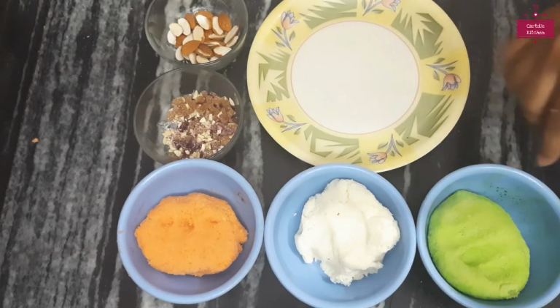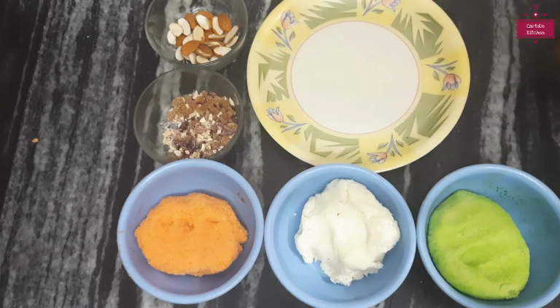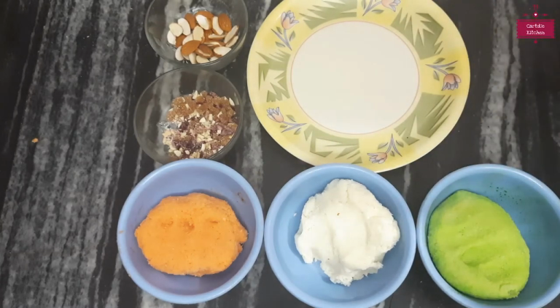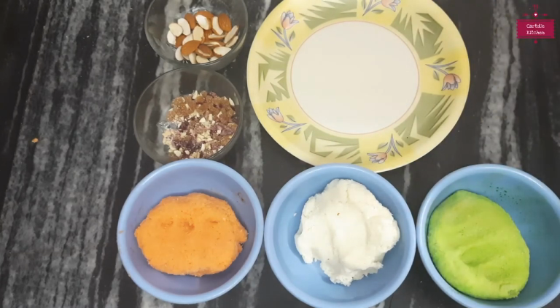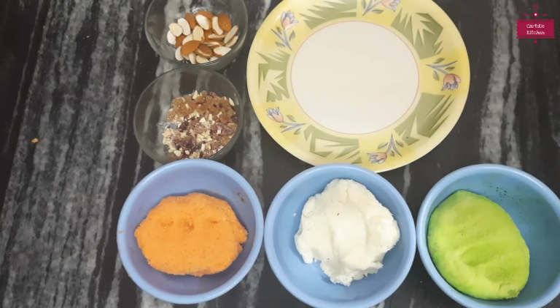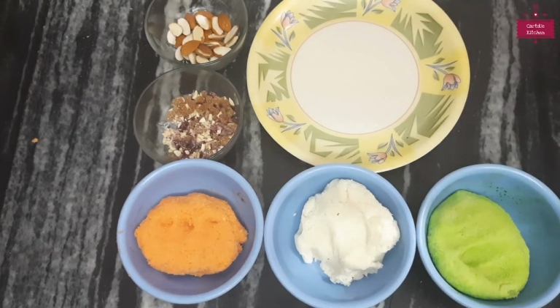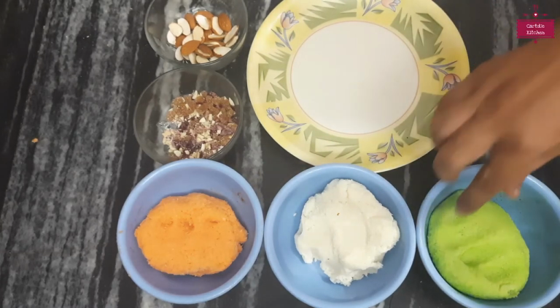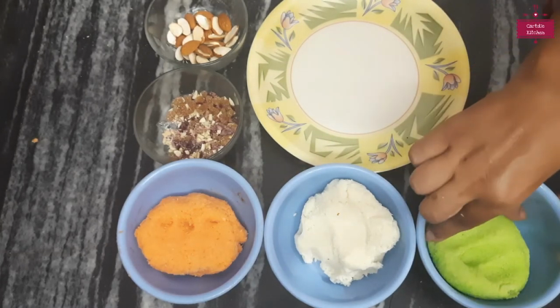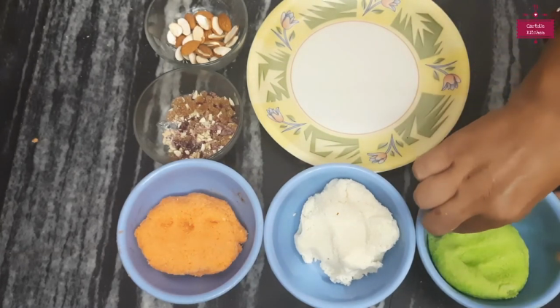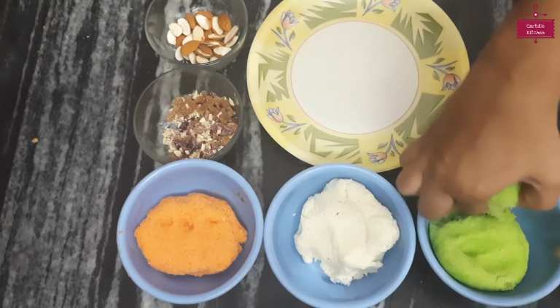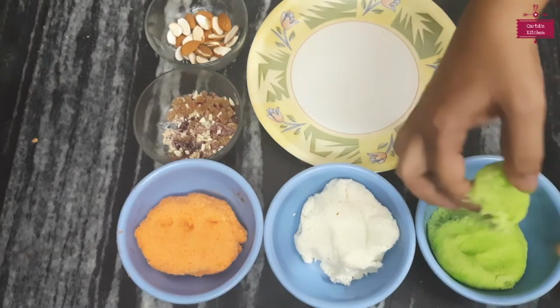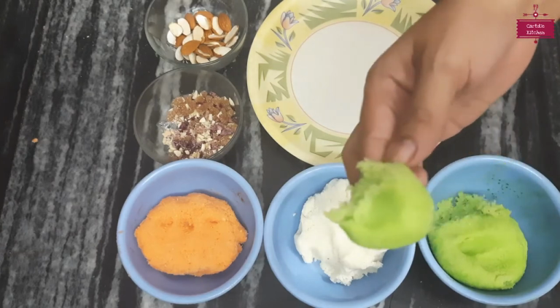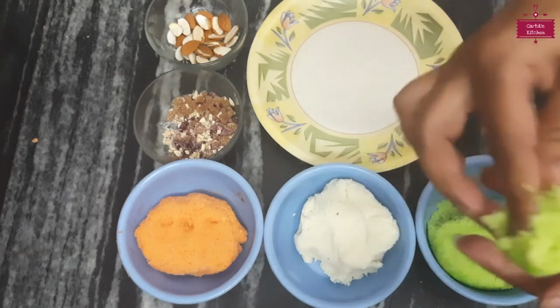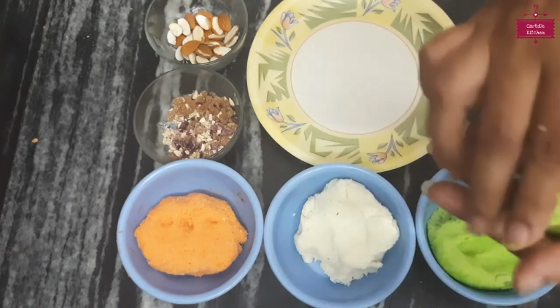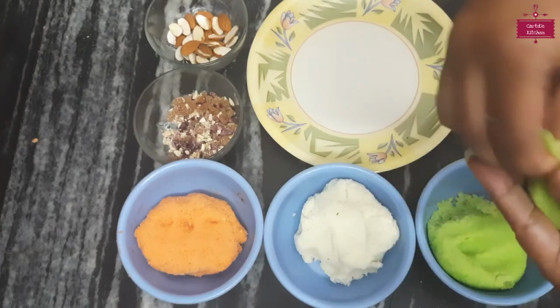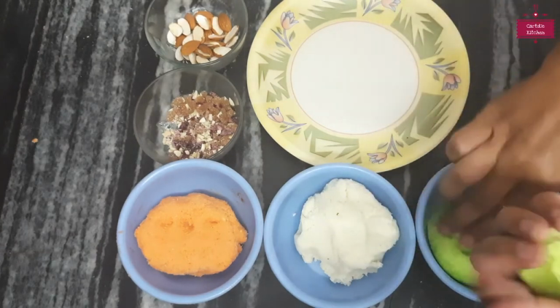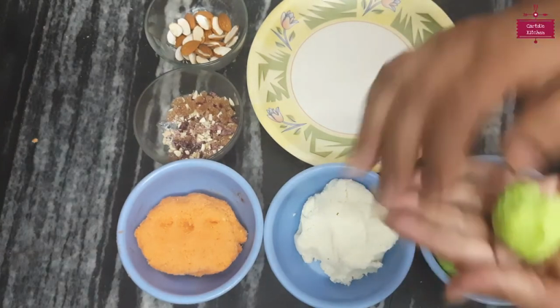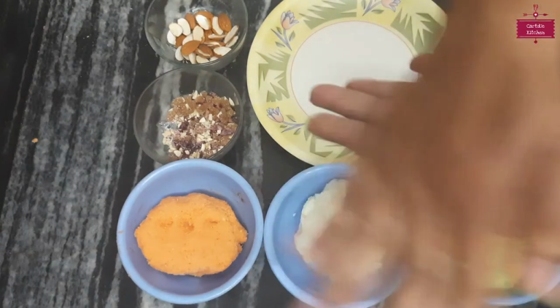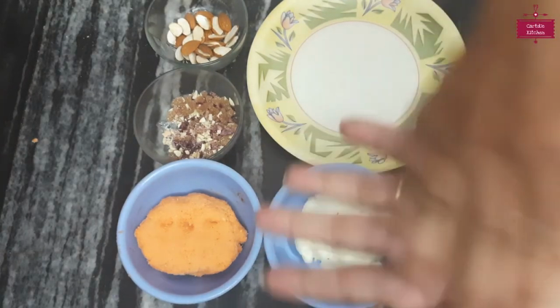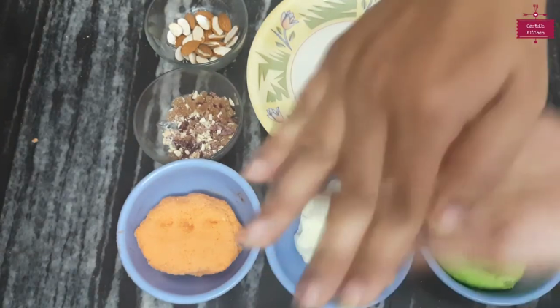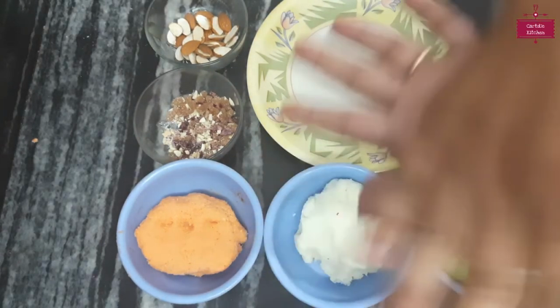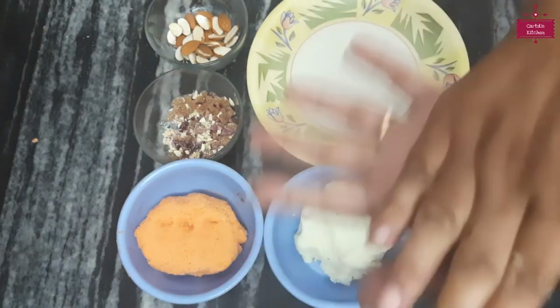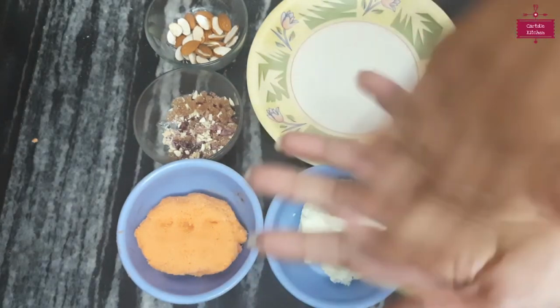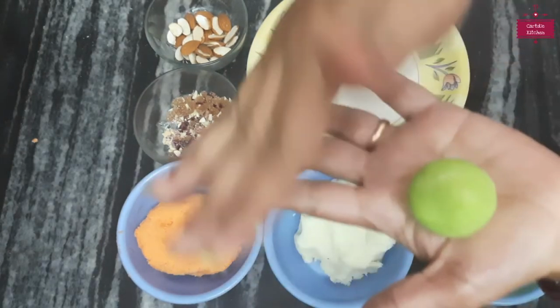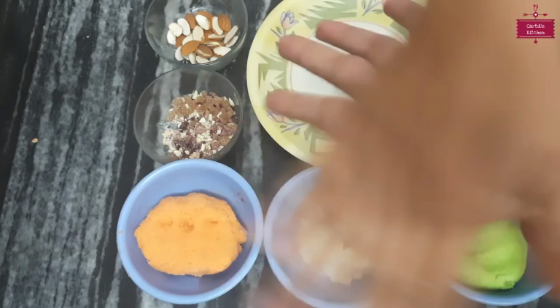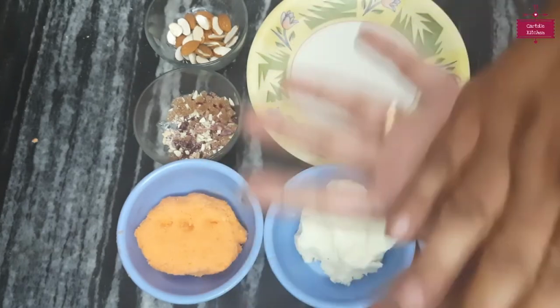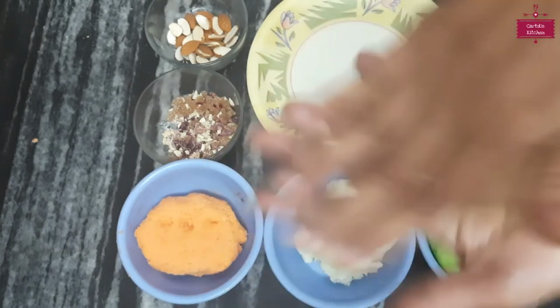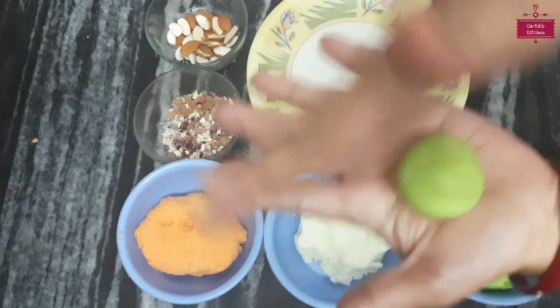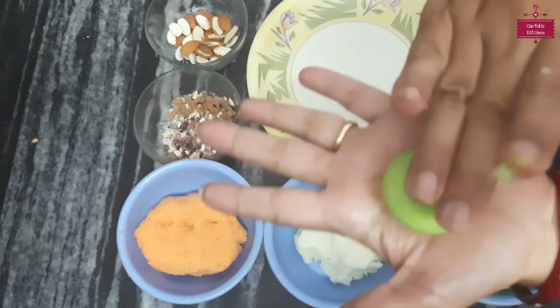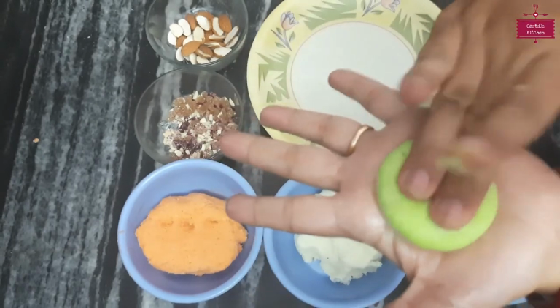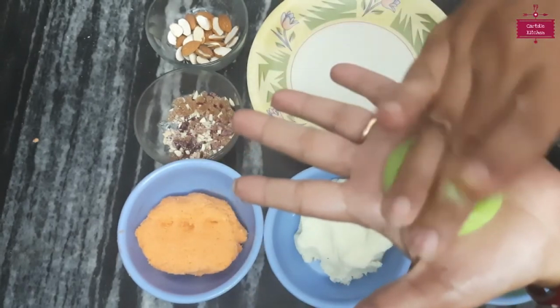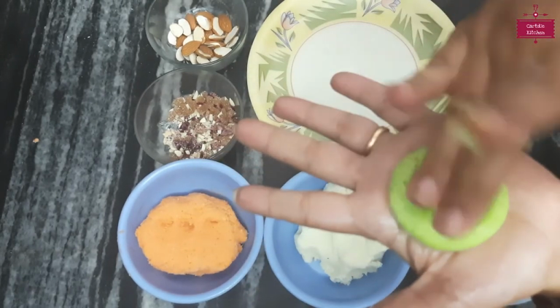Now we will start to shape the ladoos. First, we will take a small portion of each color. You can roll them together and then flatten them to shape.